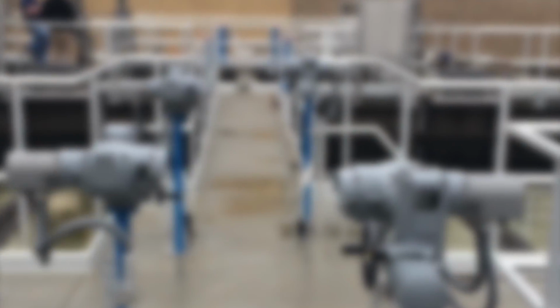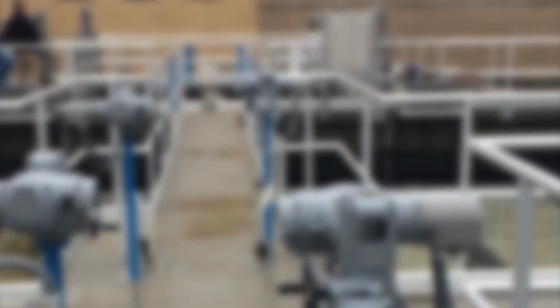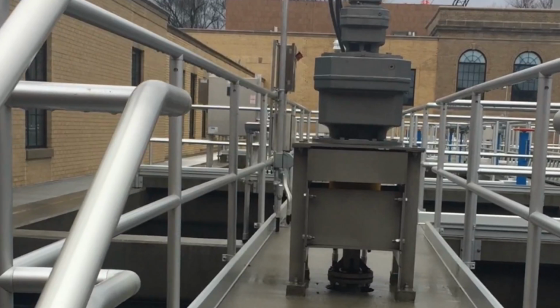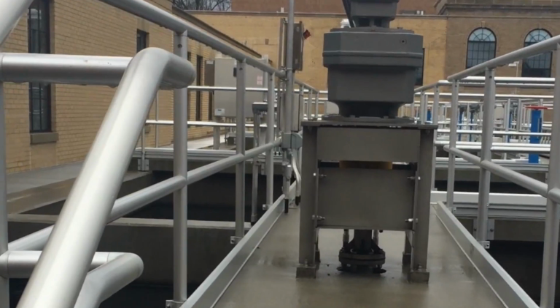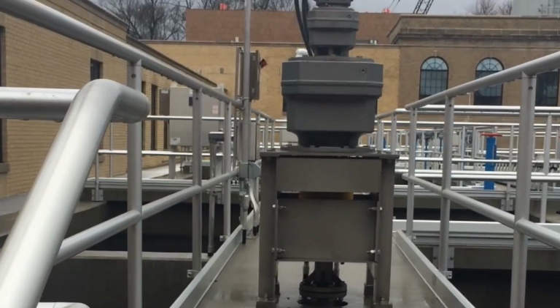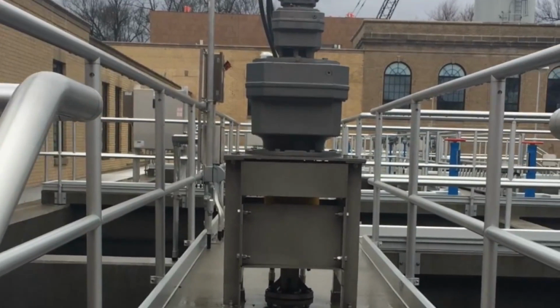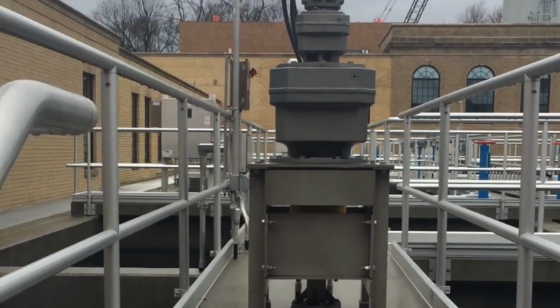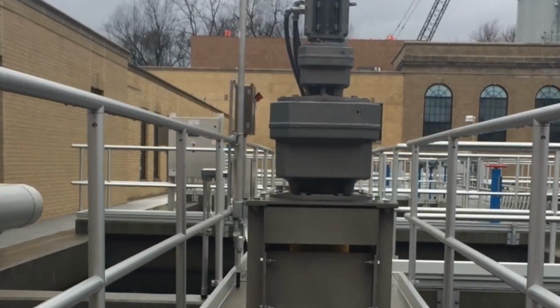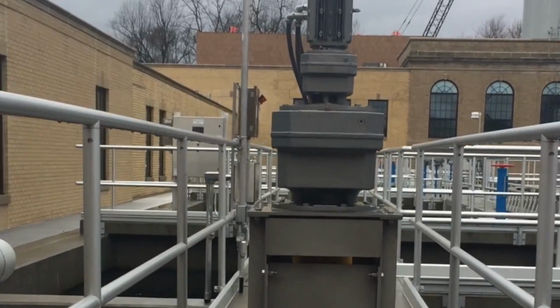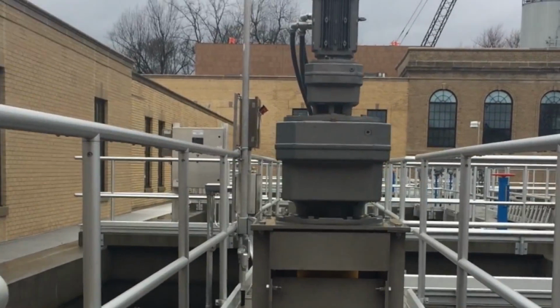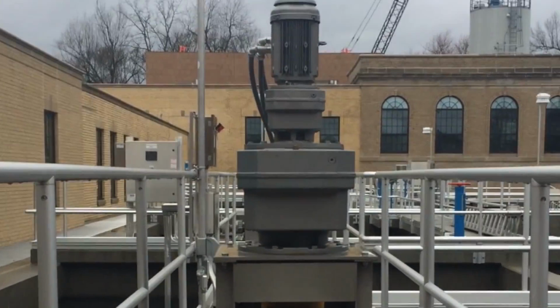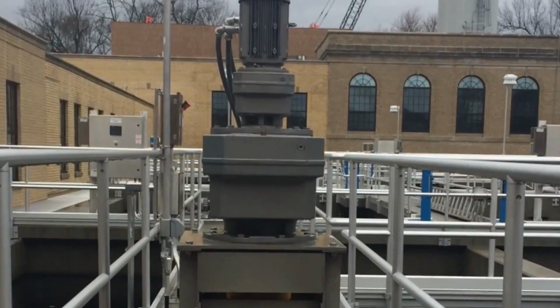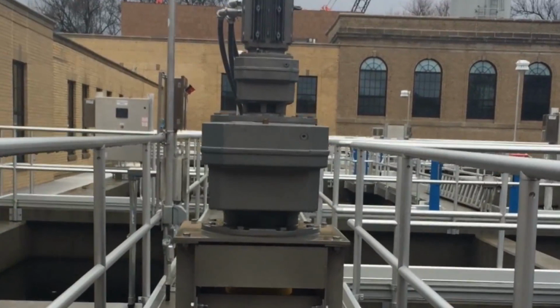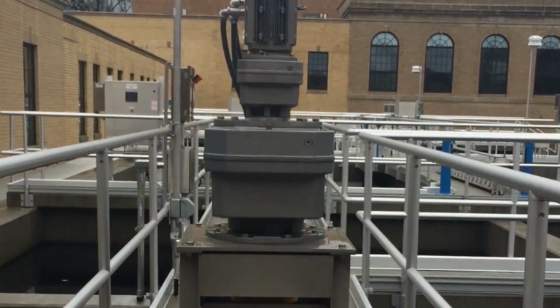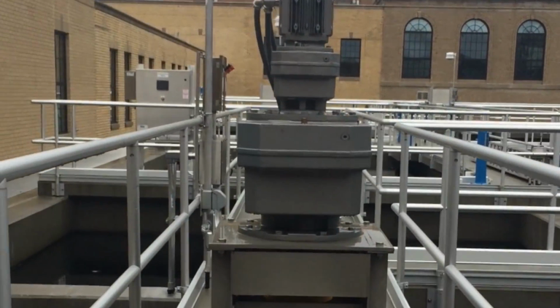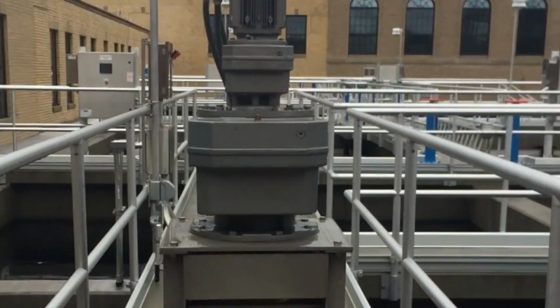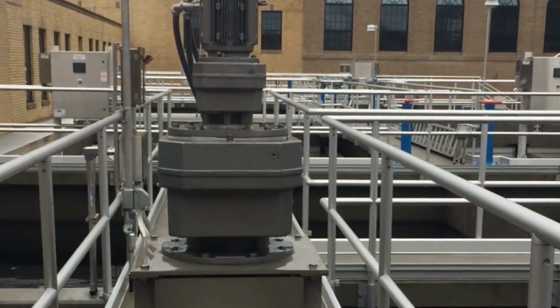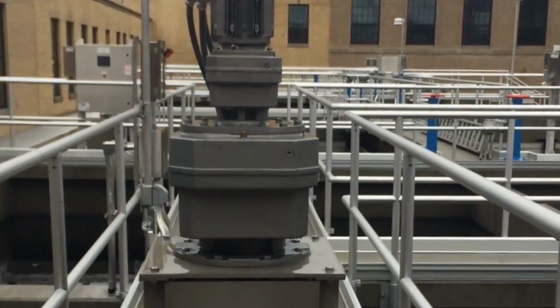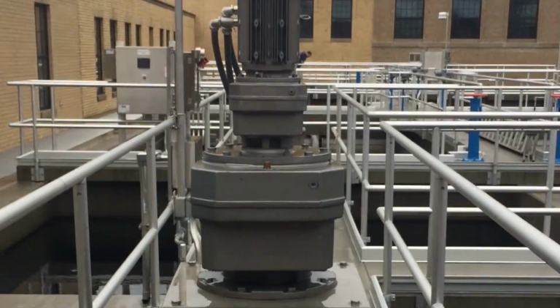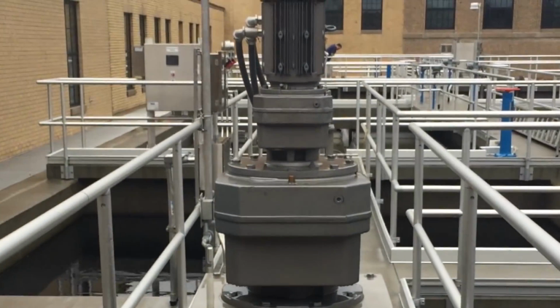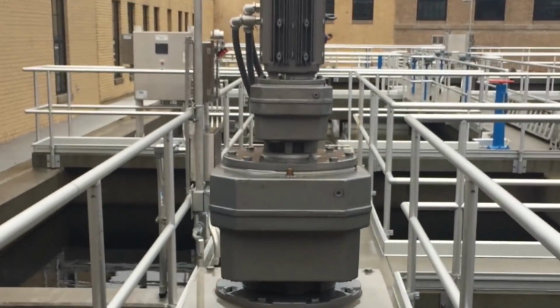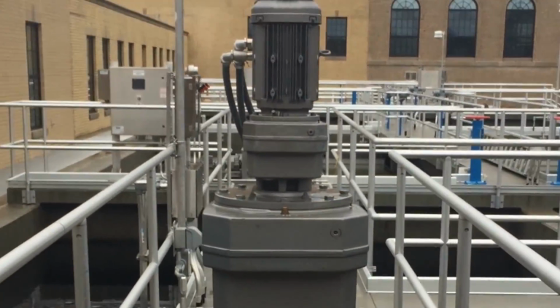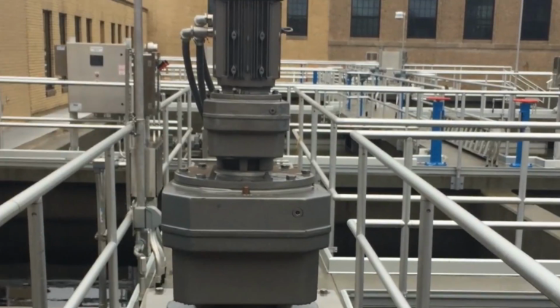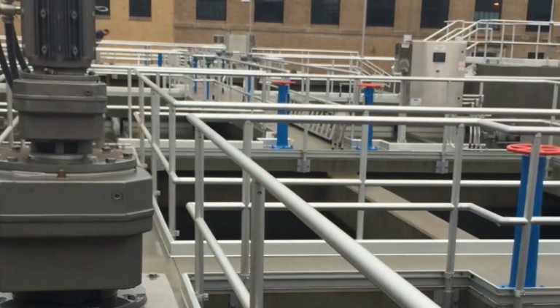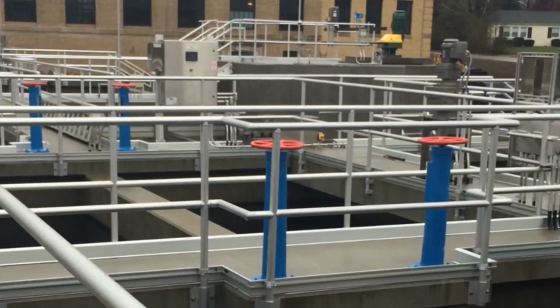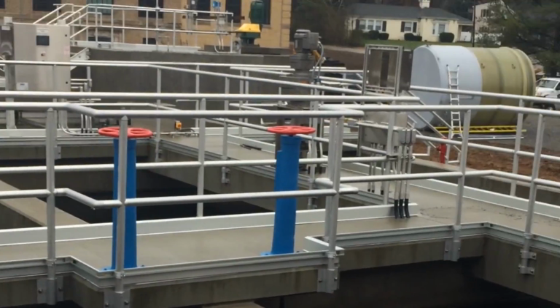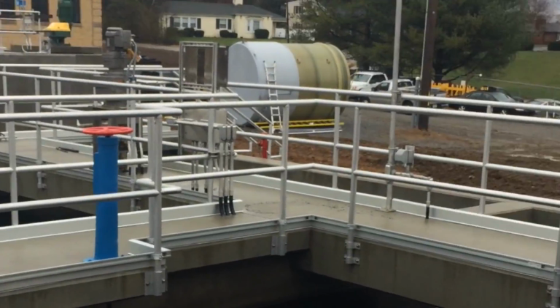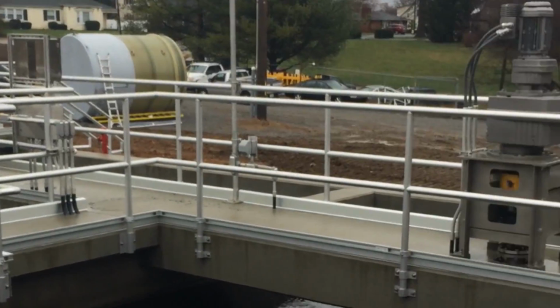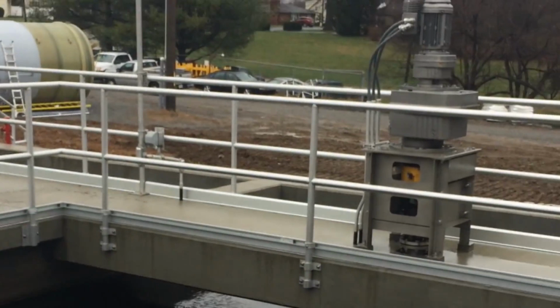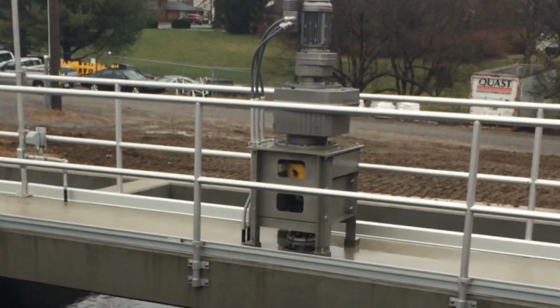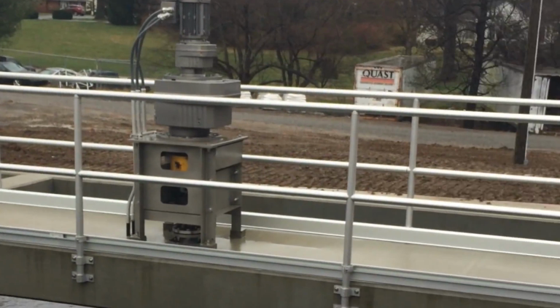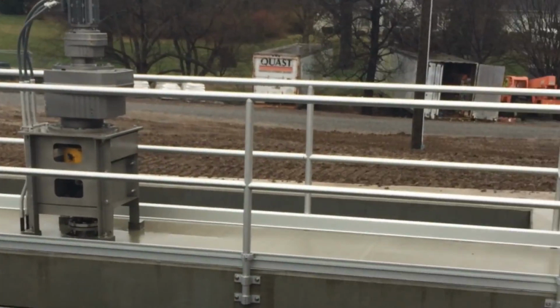February 28th, 2017. This is a tour of the Danville, Kentucky Water Treatment Plant.